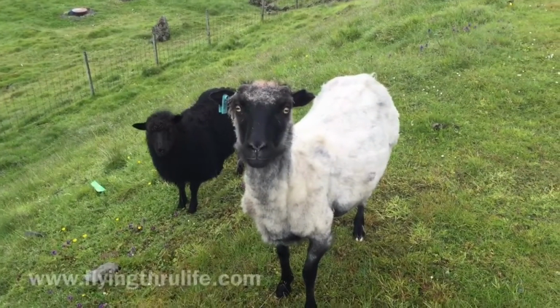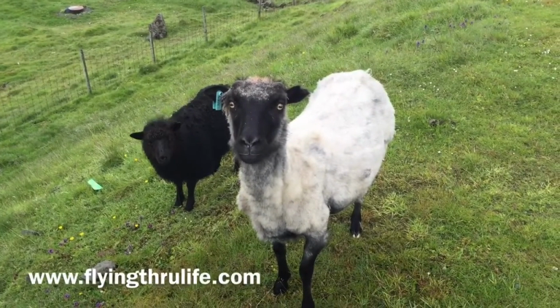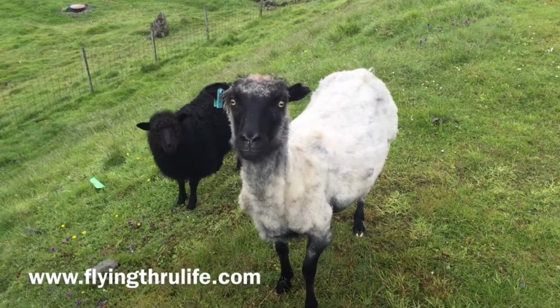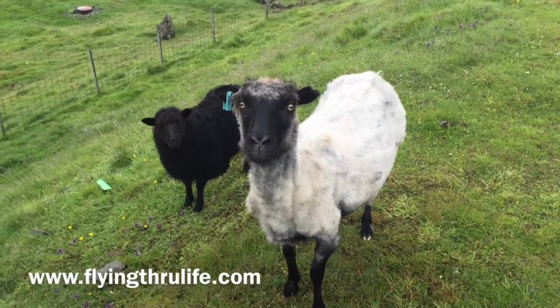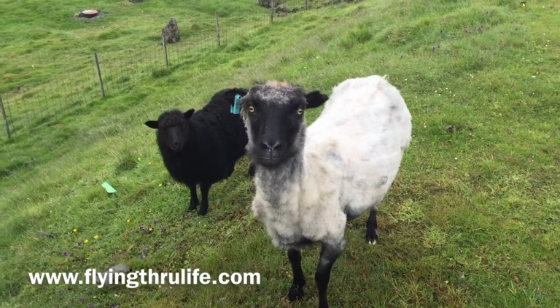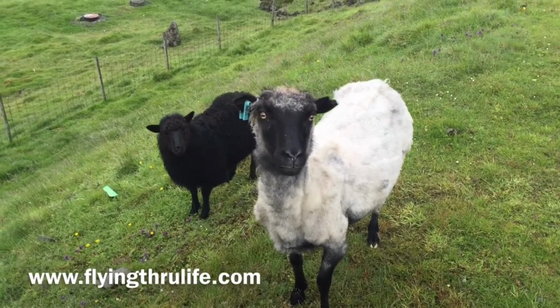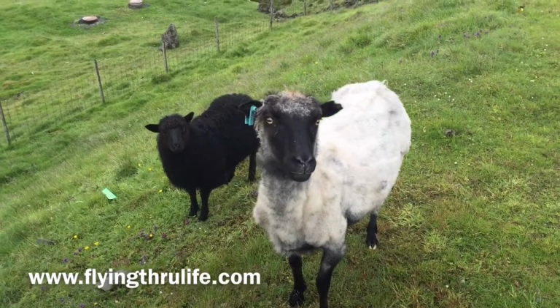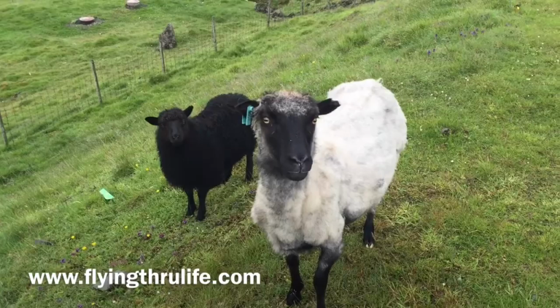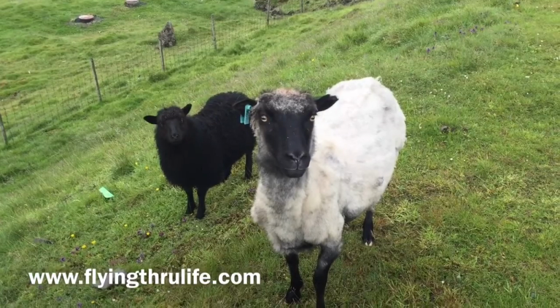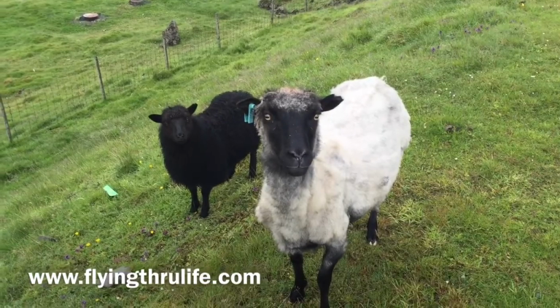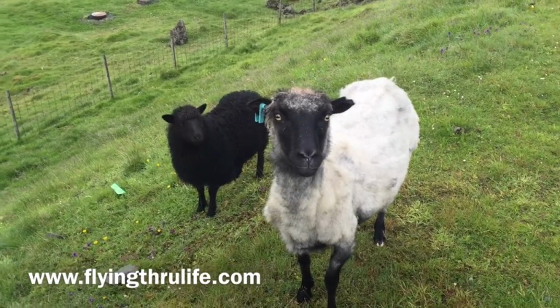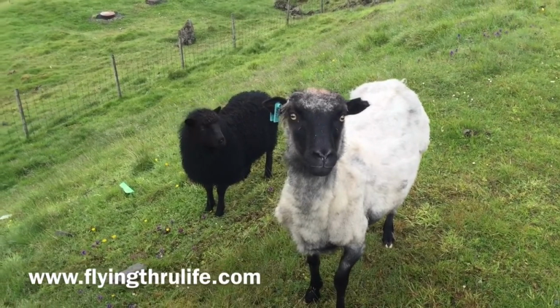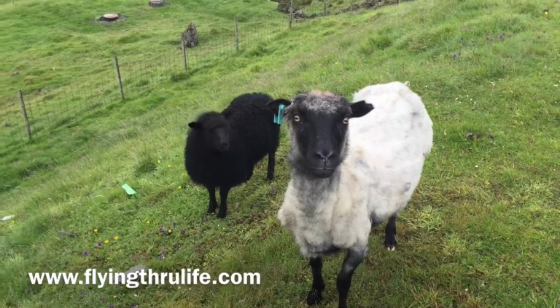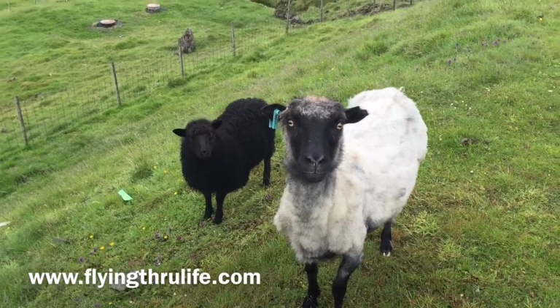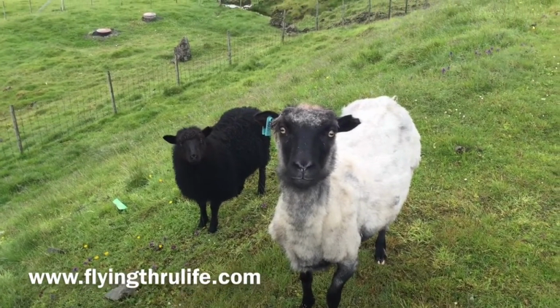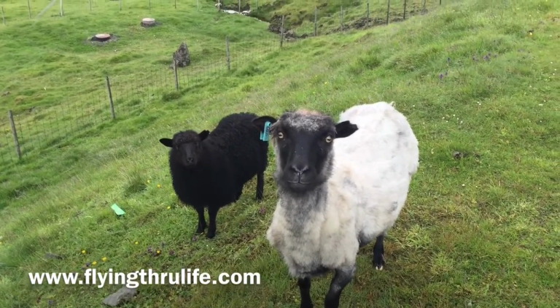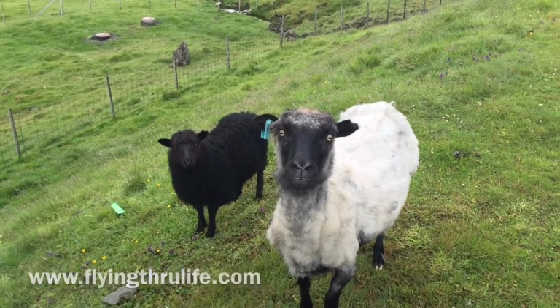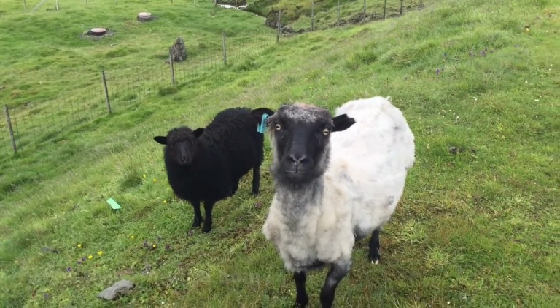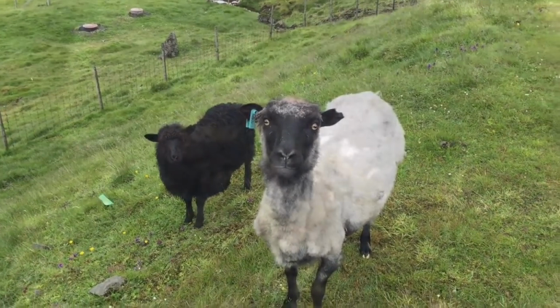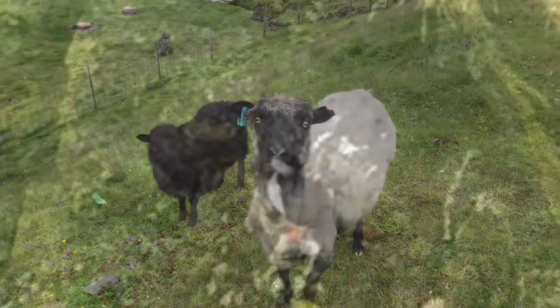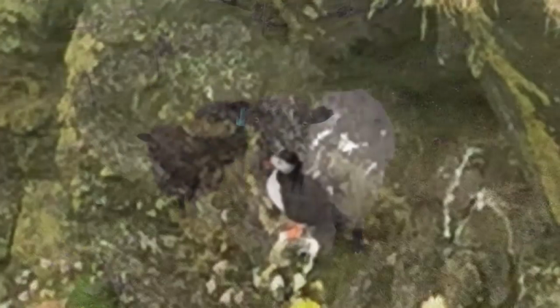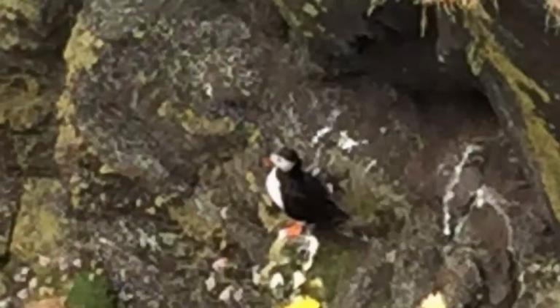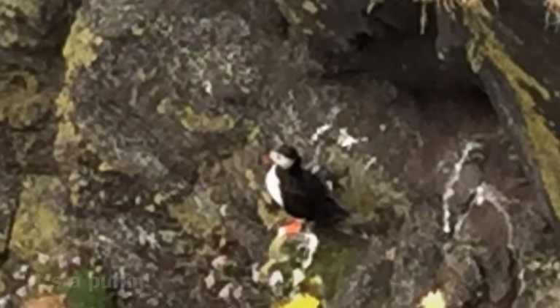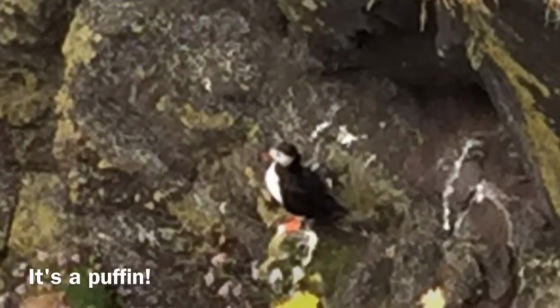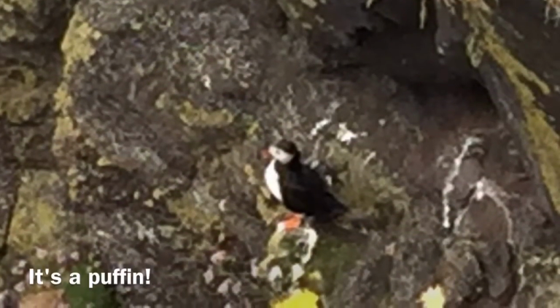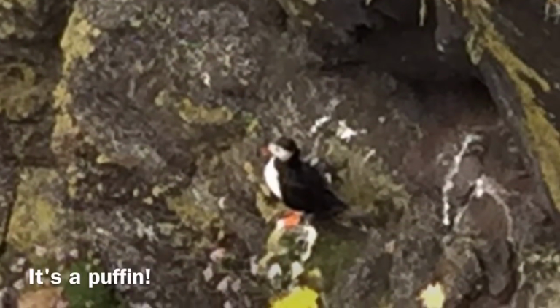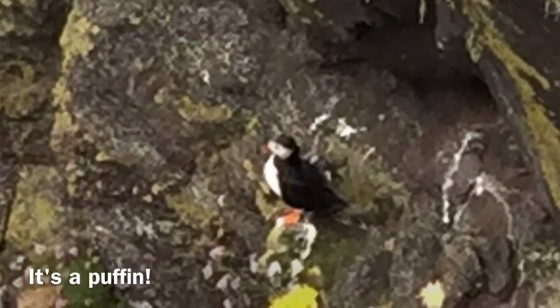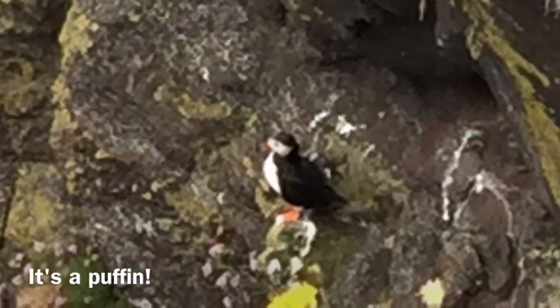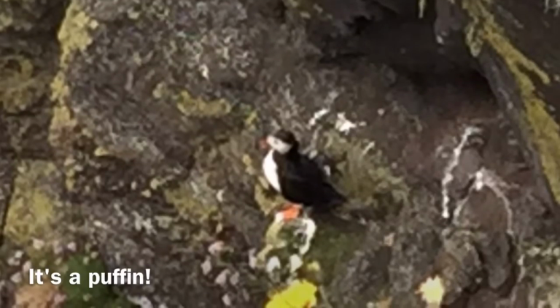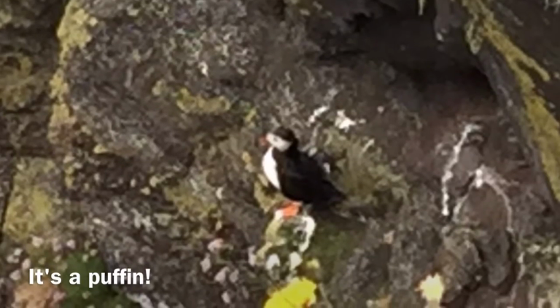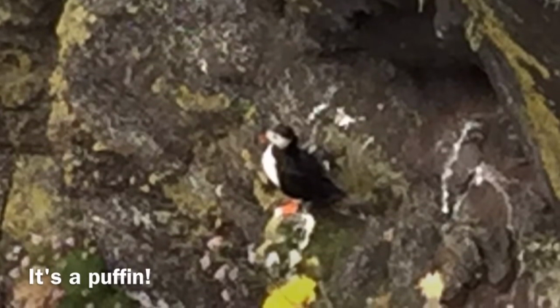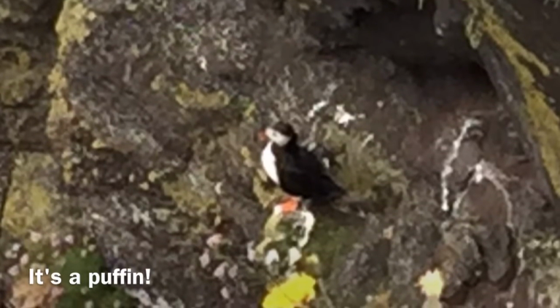There were sheep all over the island. They were, of course, grass-fed and very curious. I came across this puffin on the side of a mountain.